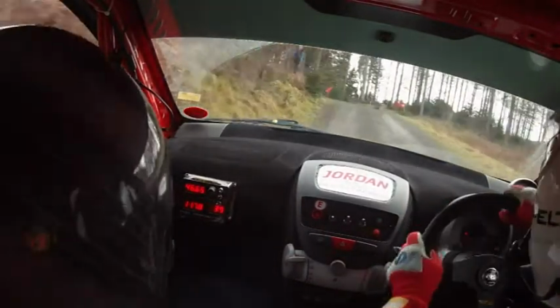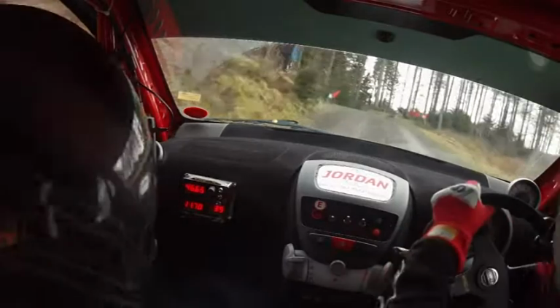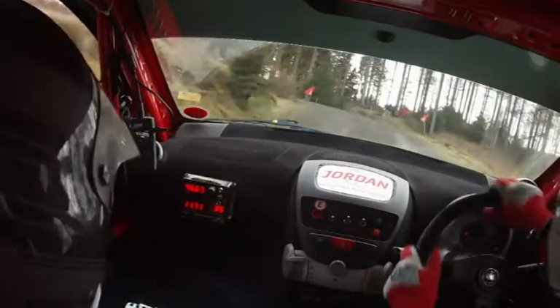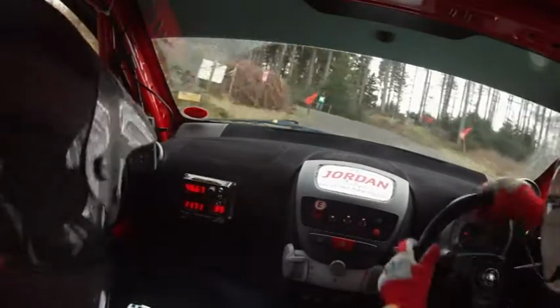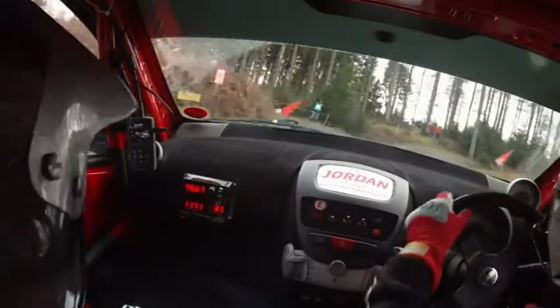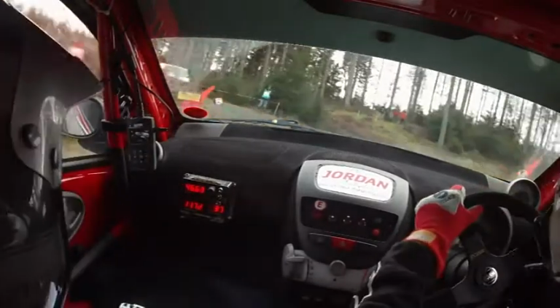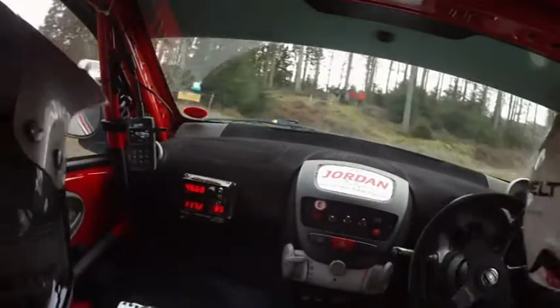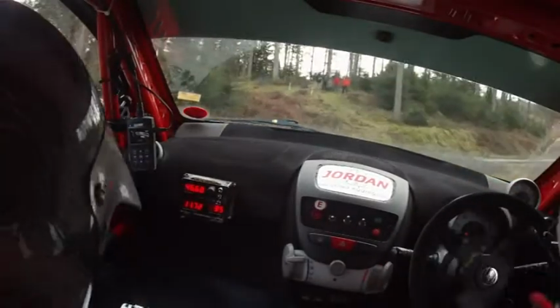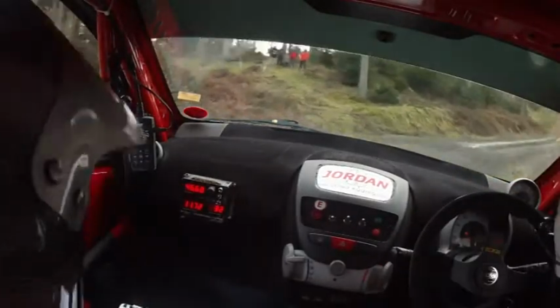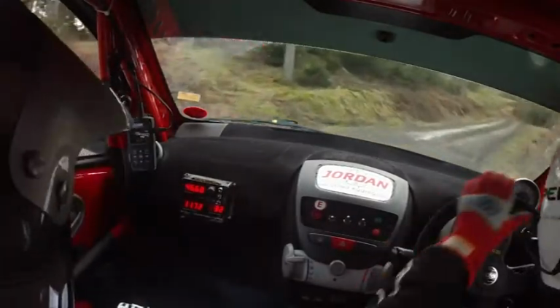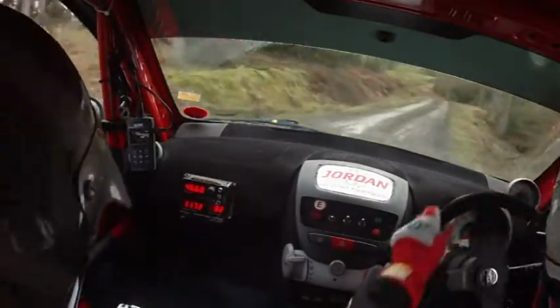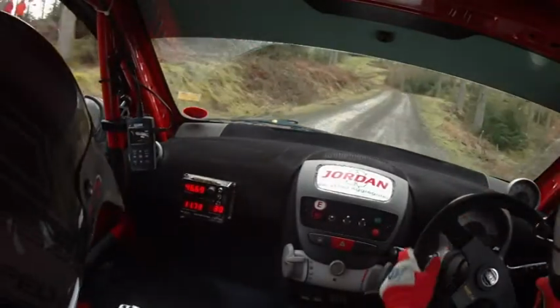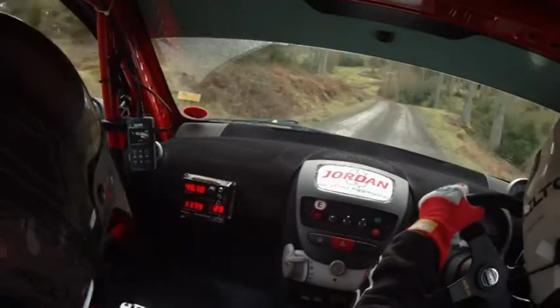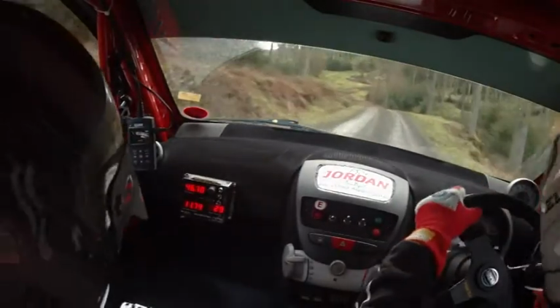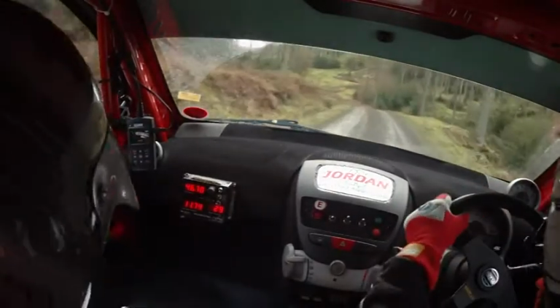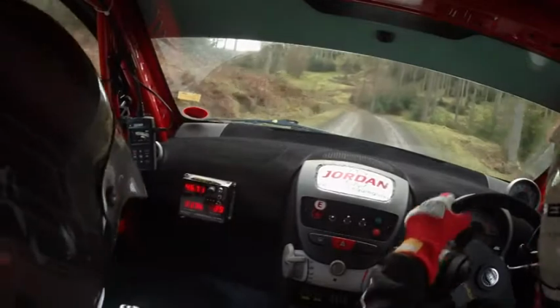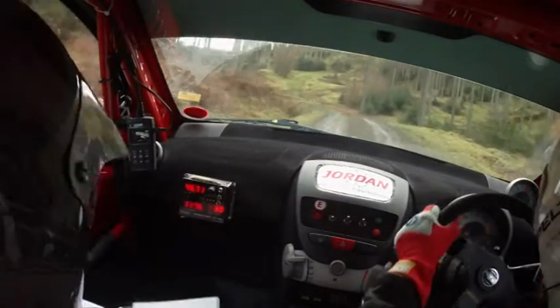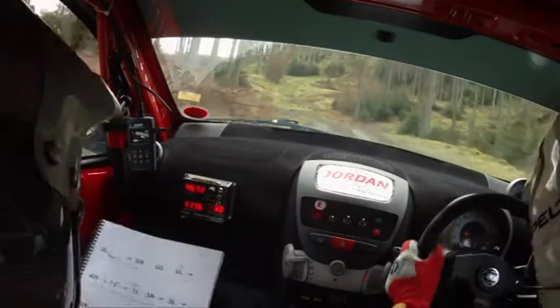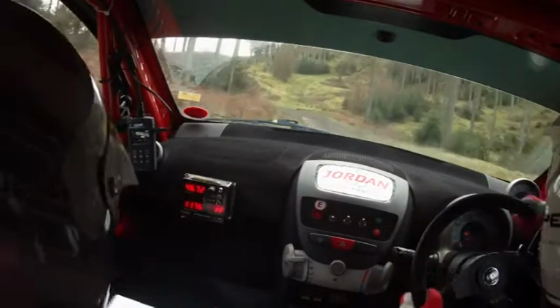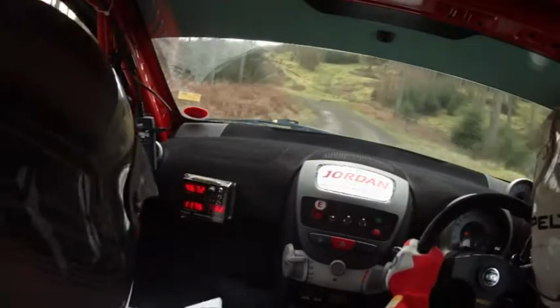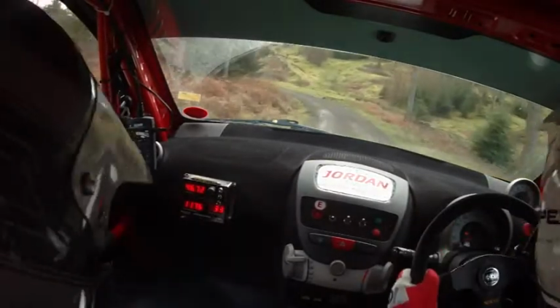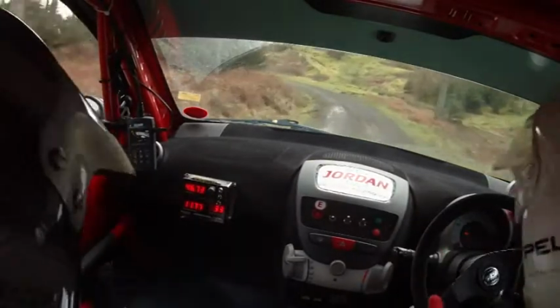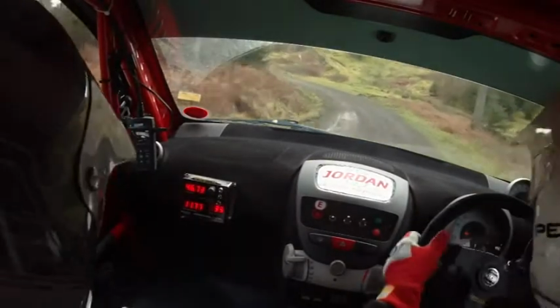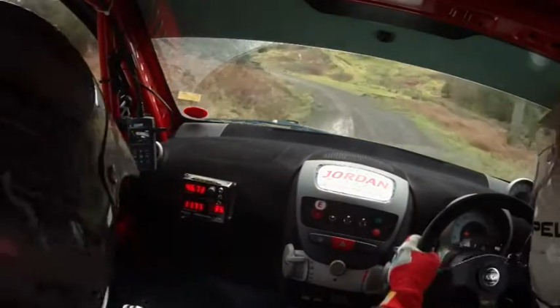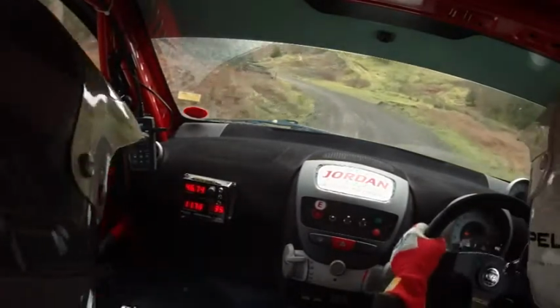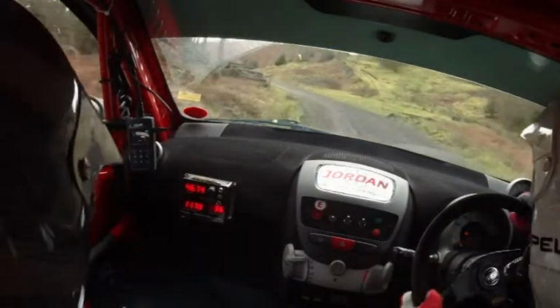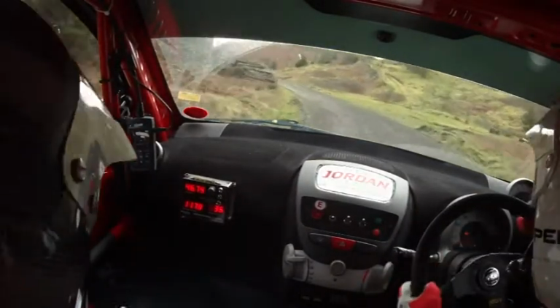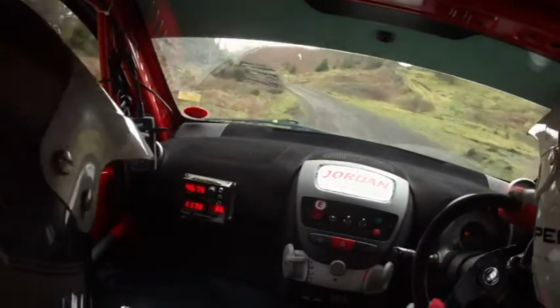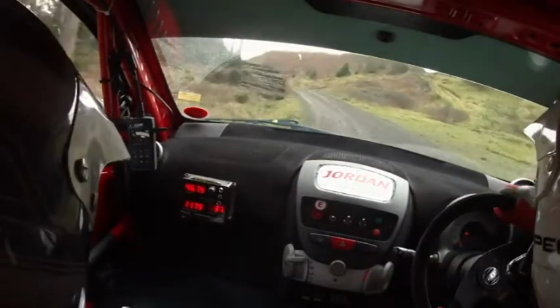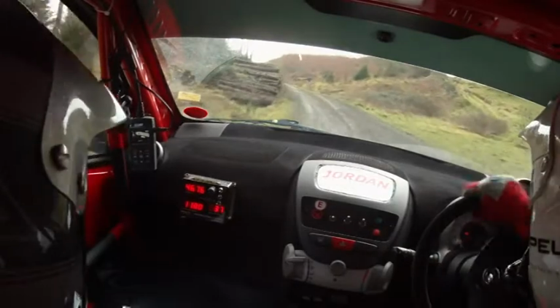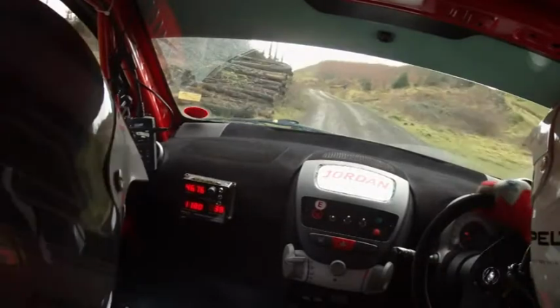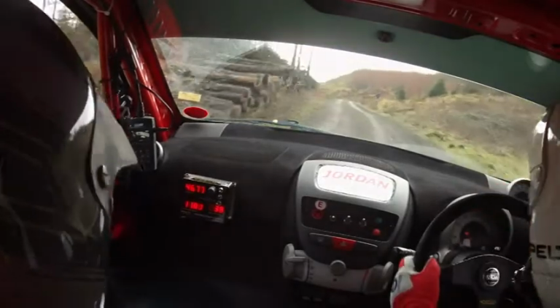That's turn square right over crest deceptive. Five left. And three left long tightens. You're fine still. You're fine. That's three left long tightens. Eighty. Three left over small crest.